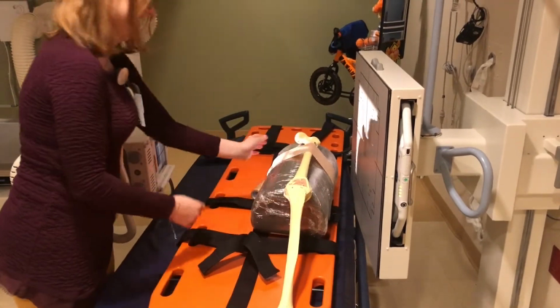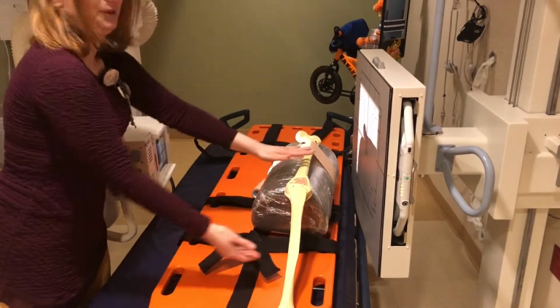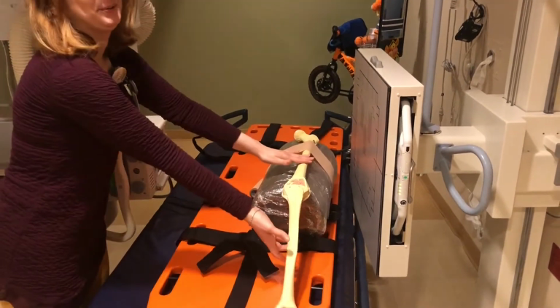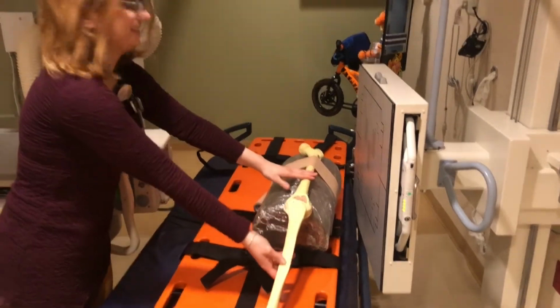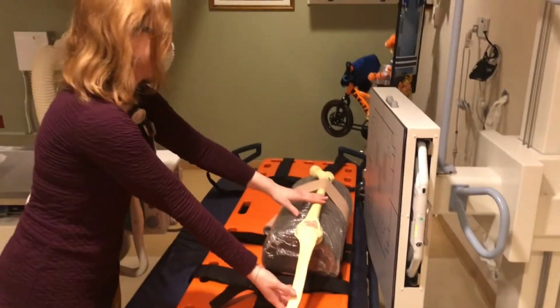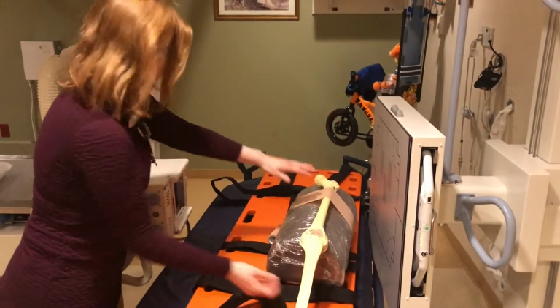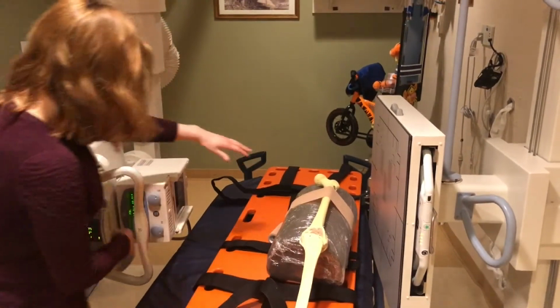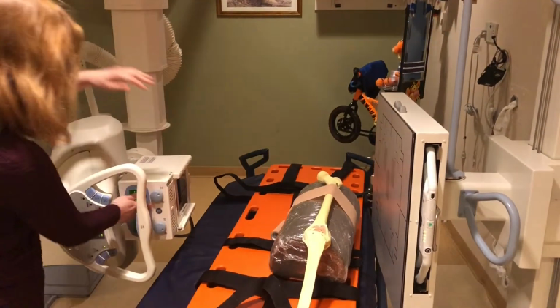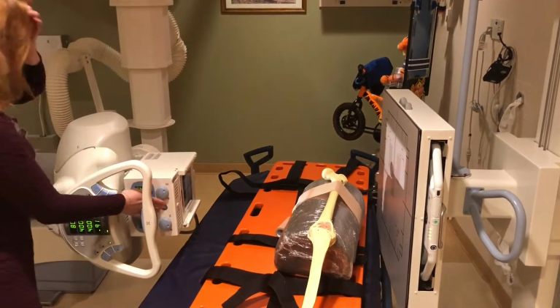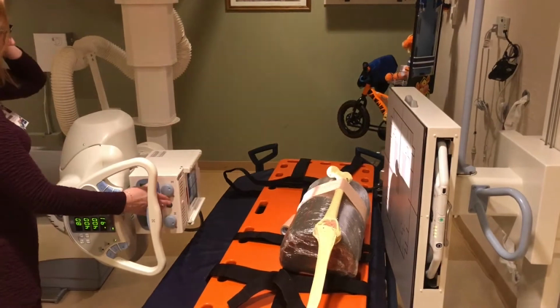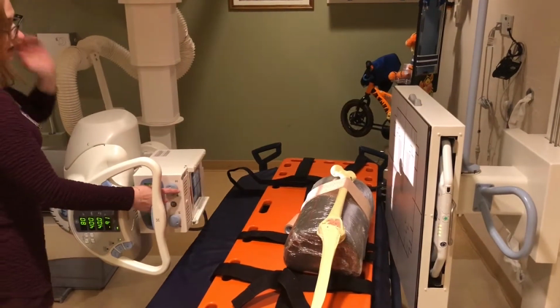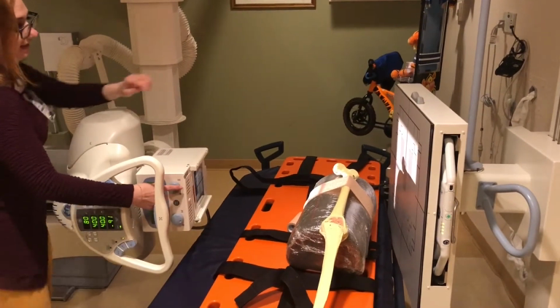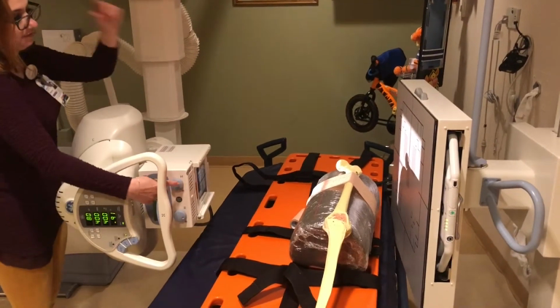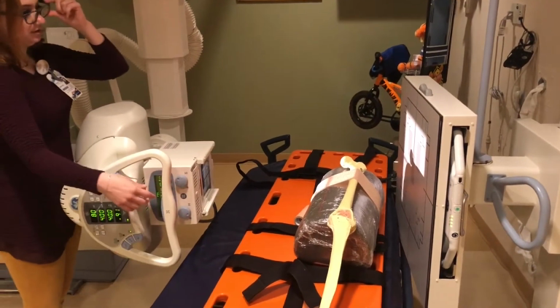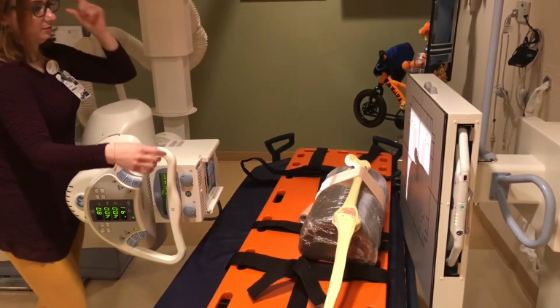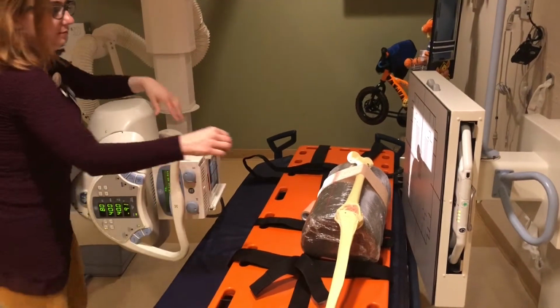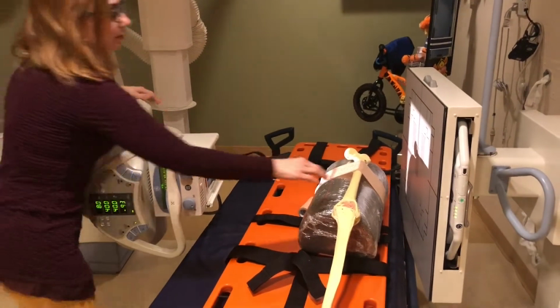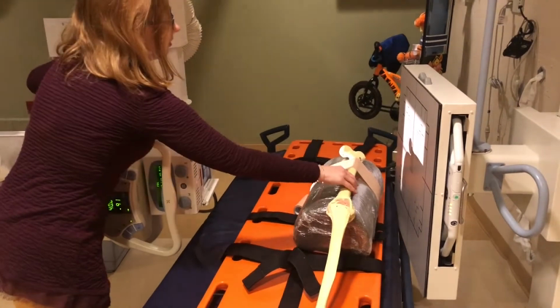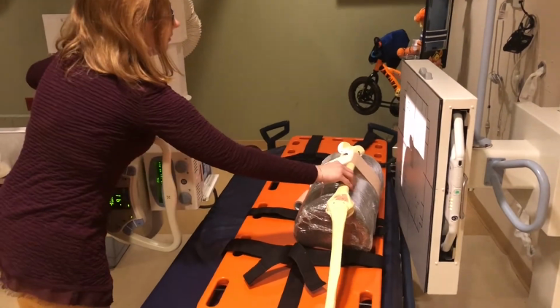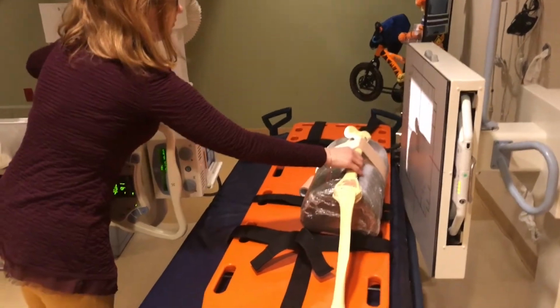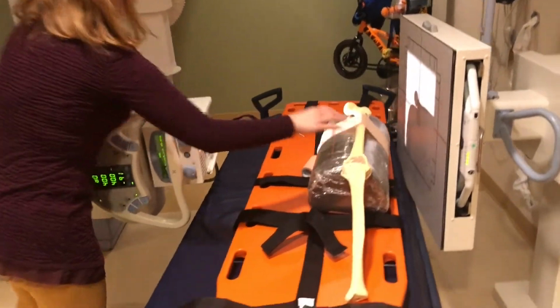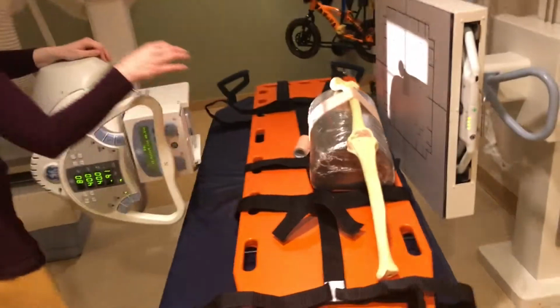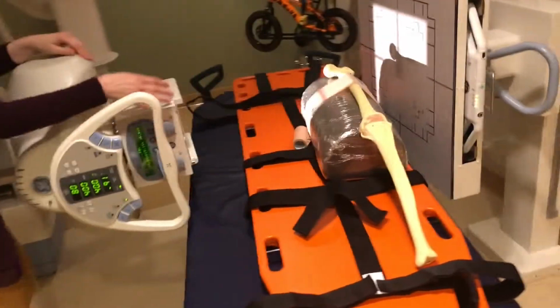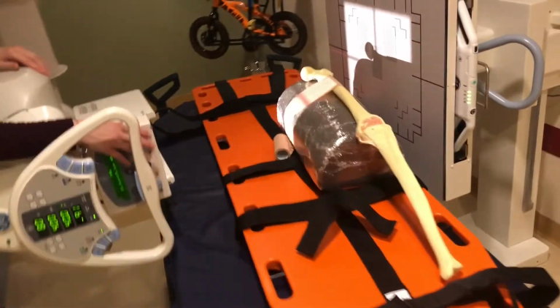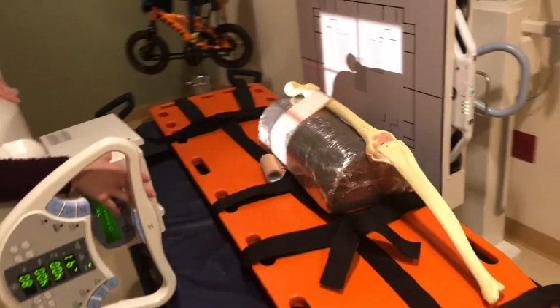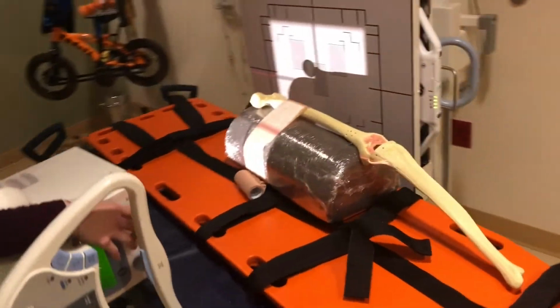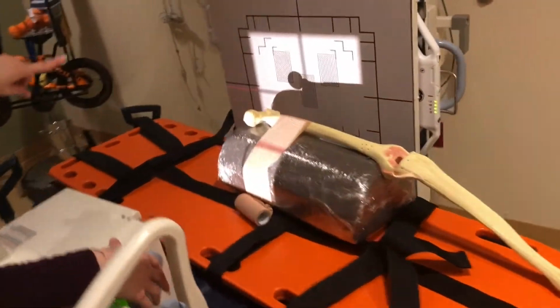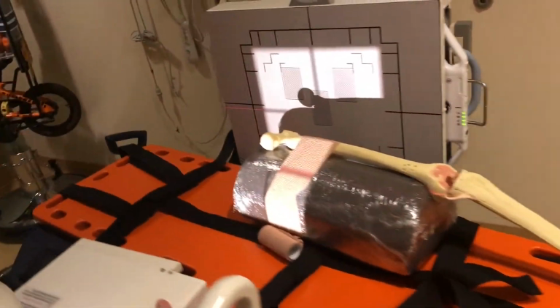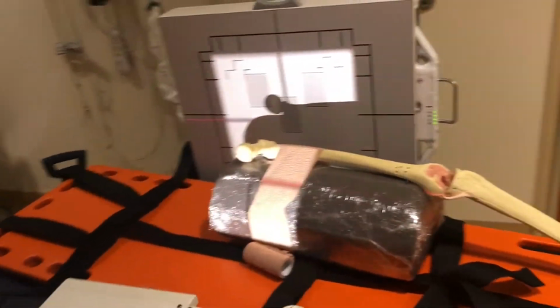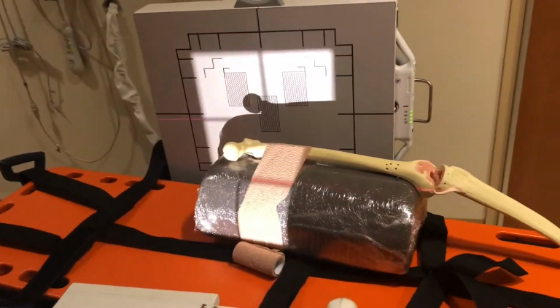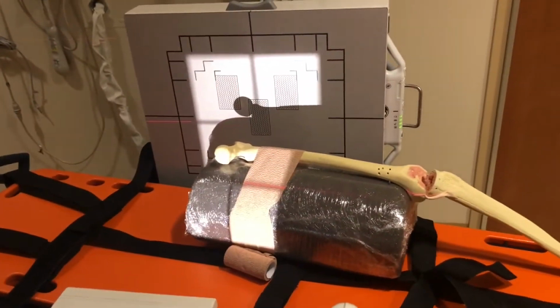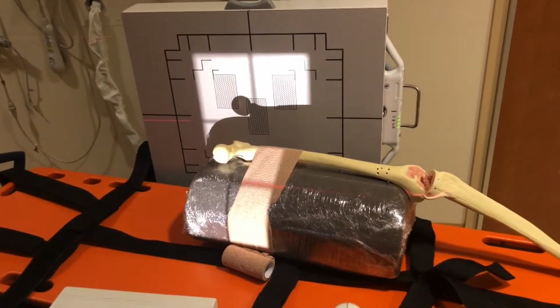For a routine hip you'd internally rotate the toes, but that's not really feasible in a trauma situation where we have a possible fracture. So it's going to be done as presented, or if we're not so sure about the fracture, as tolerated.